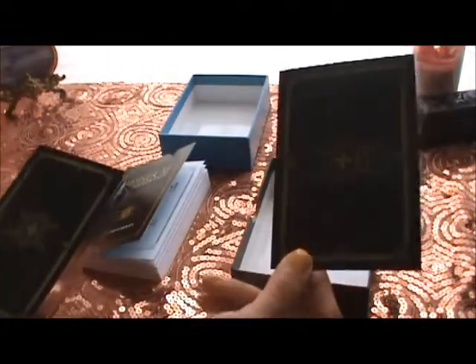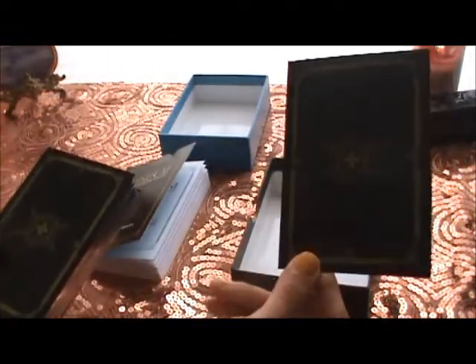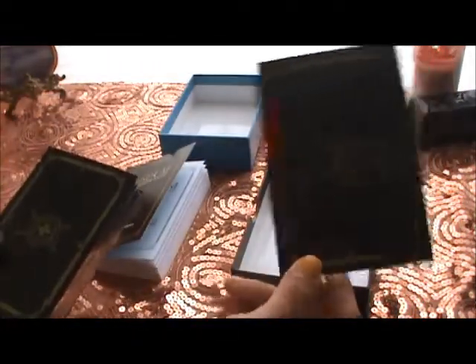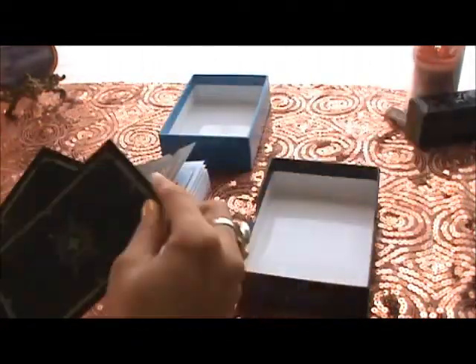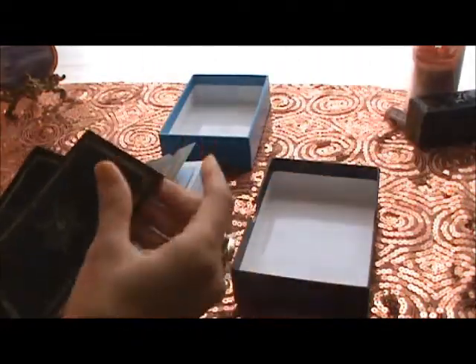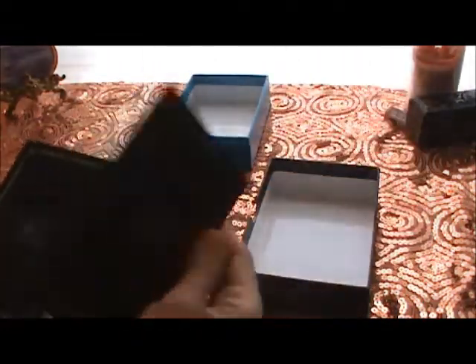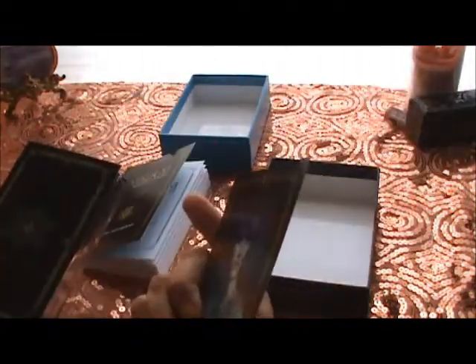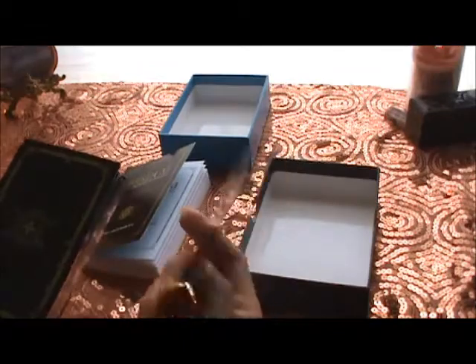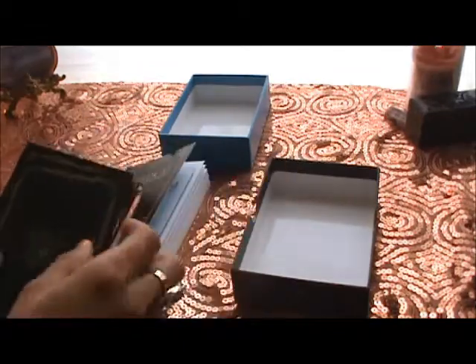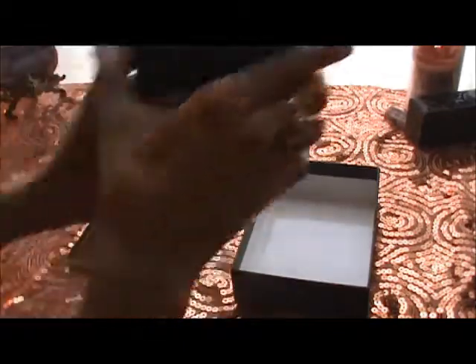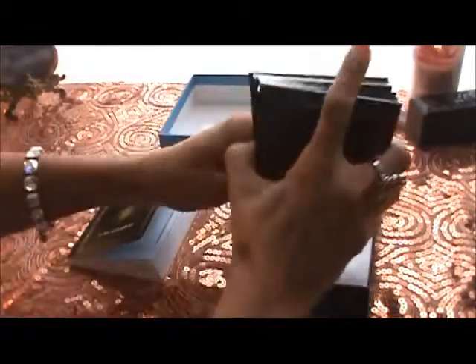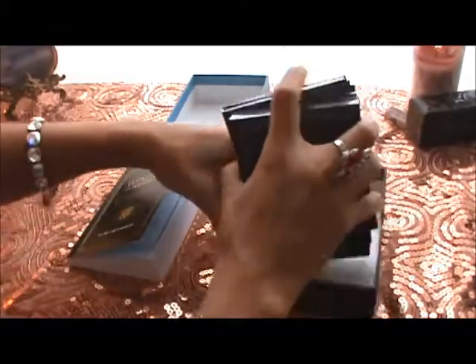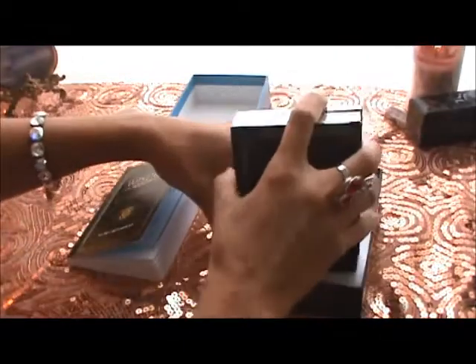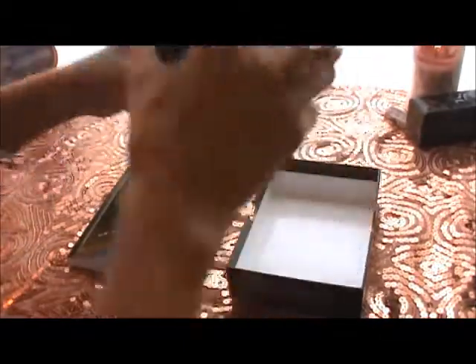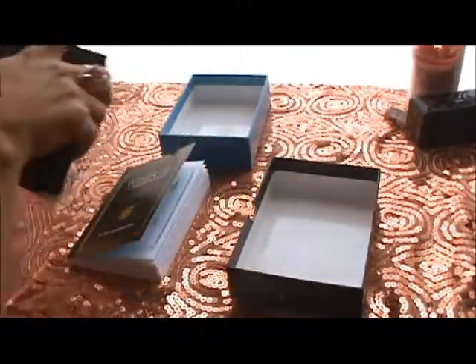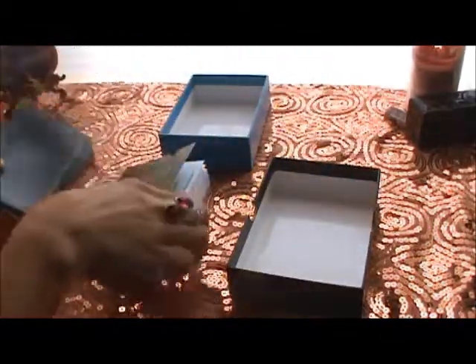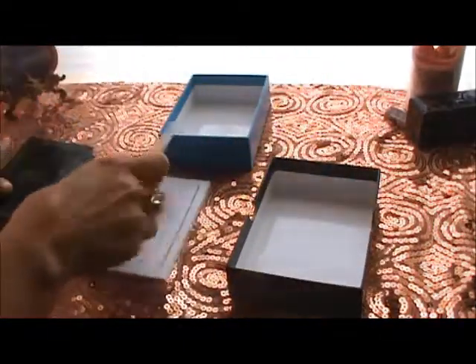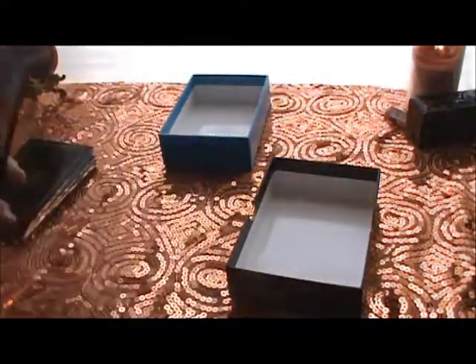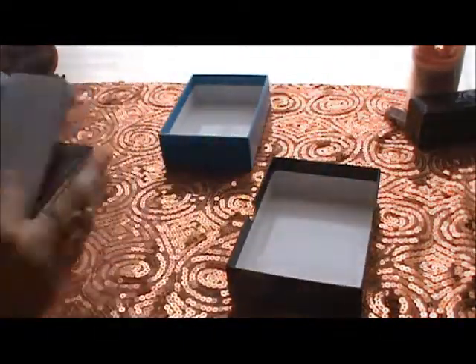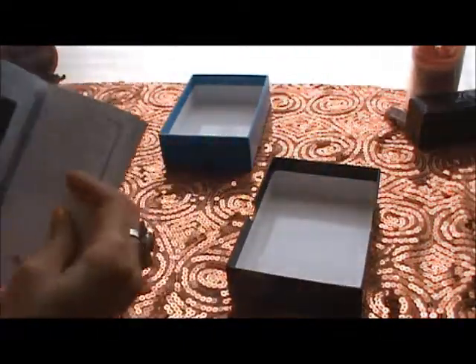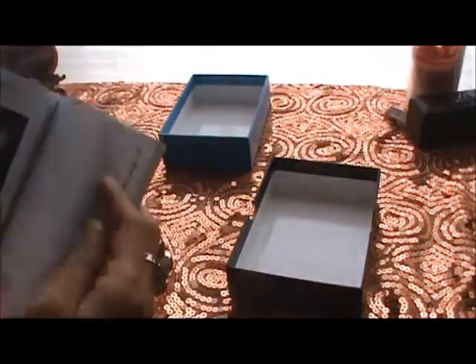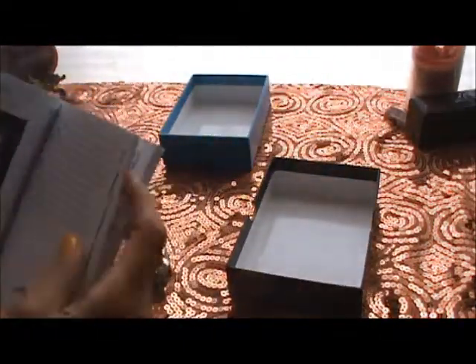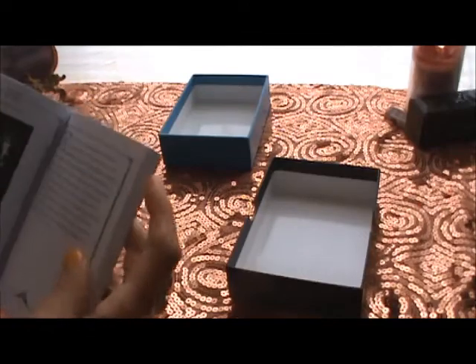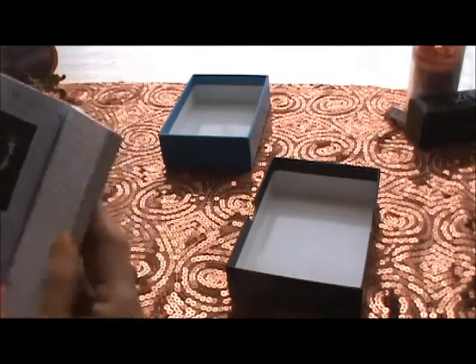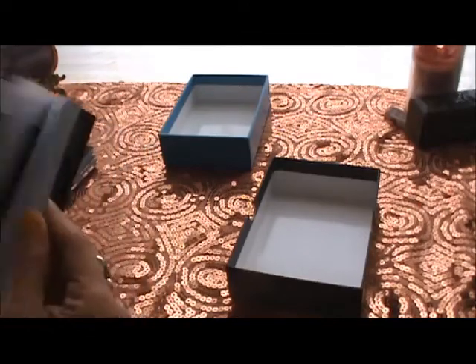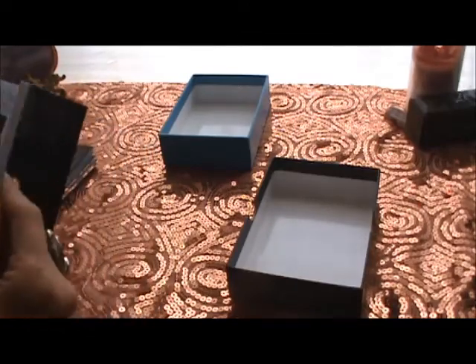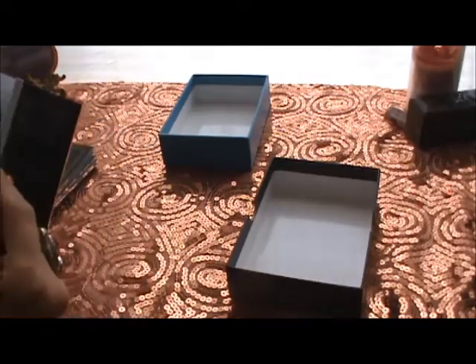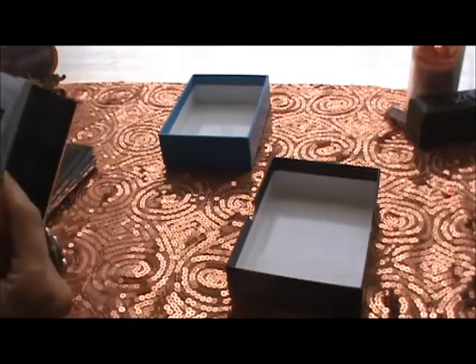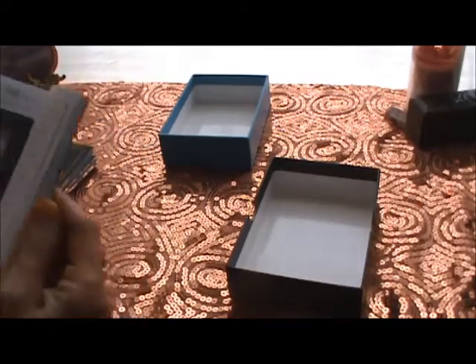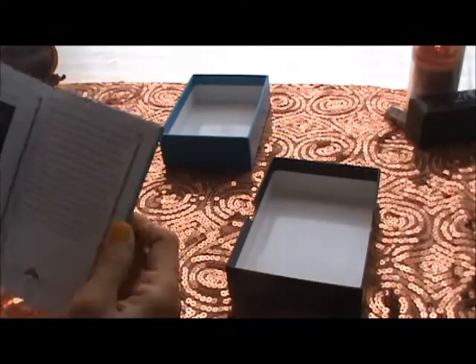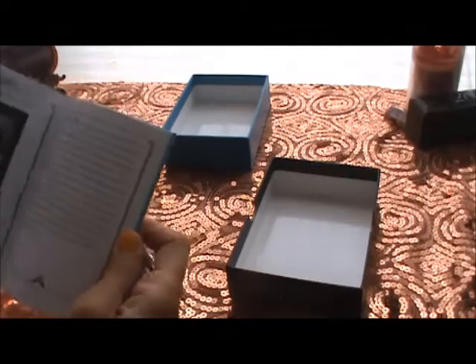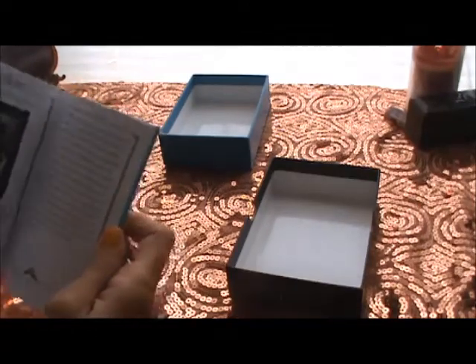They're reversible, though I don't read them in reverse, and you don't read these in reverse — no, you sure don't.